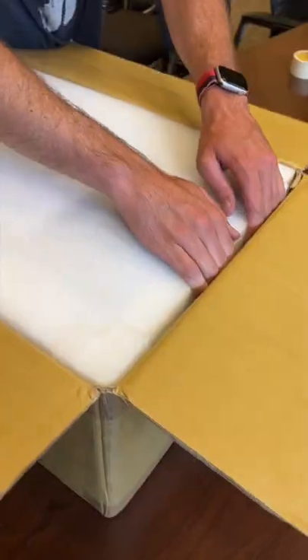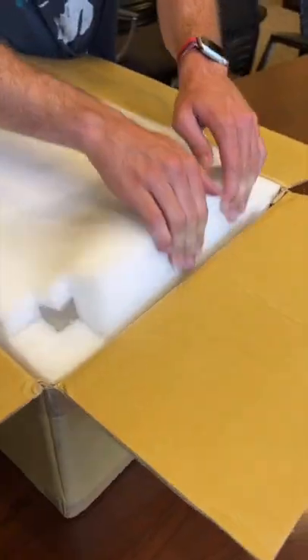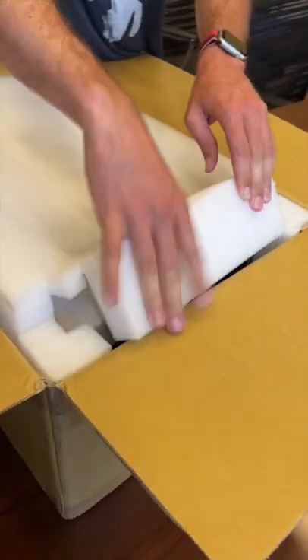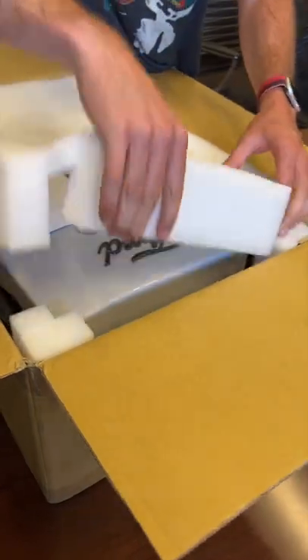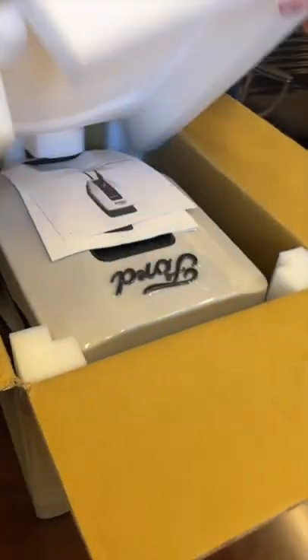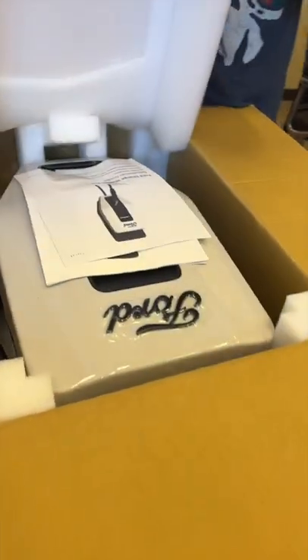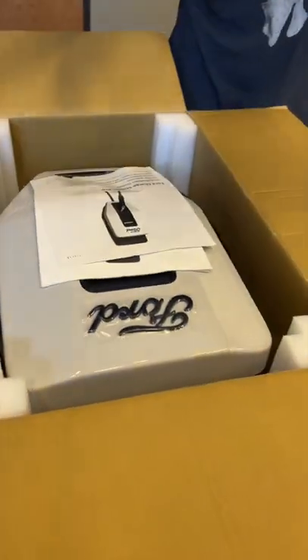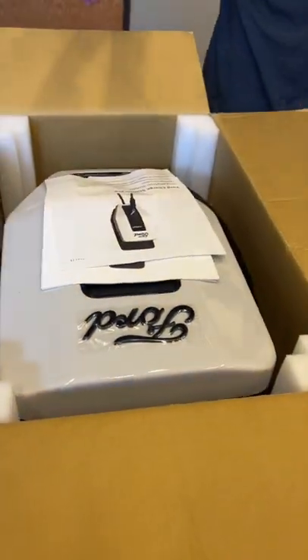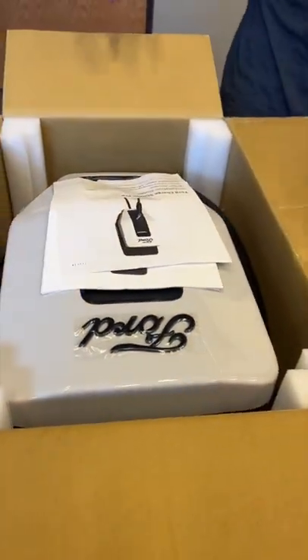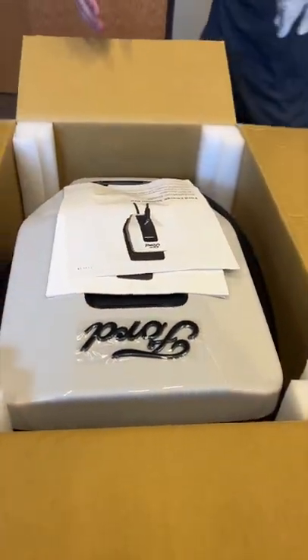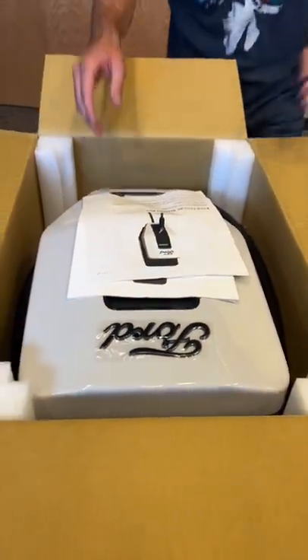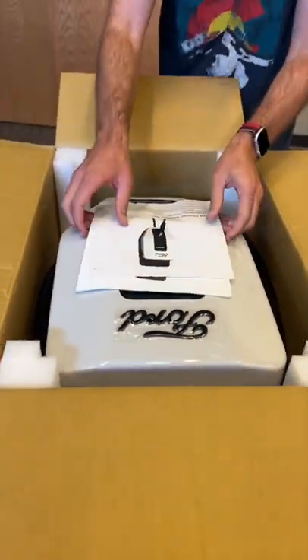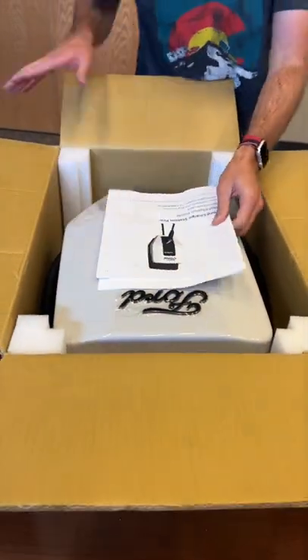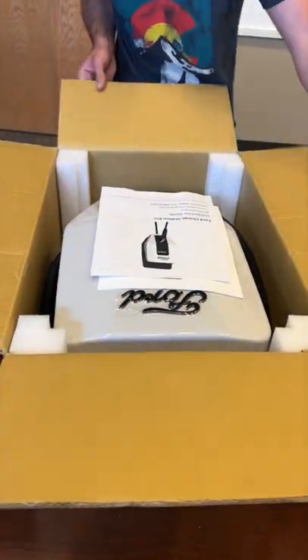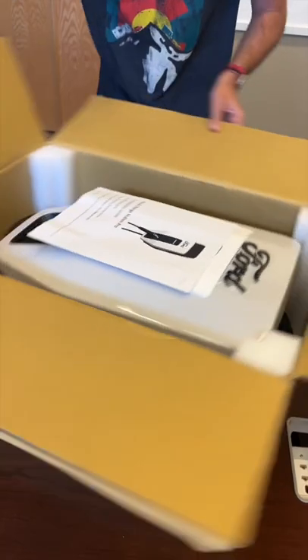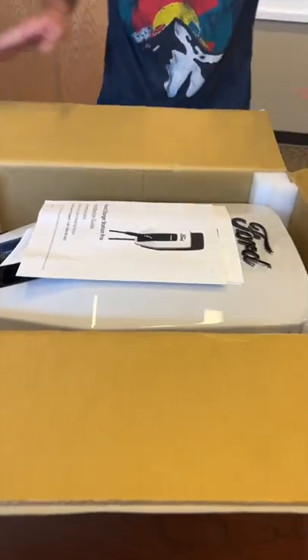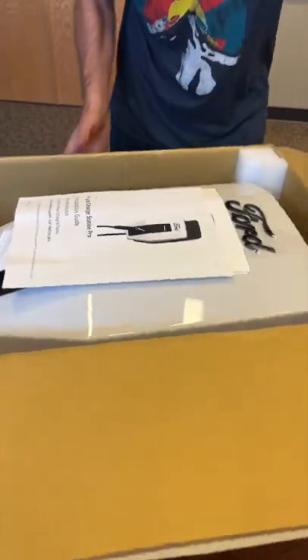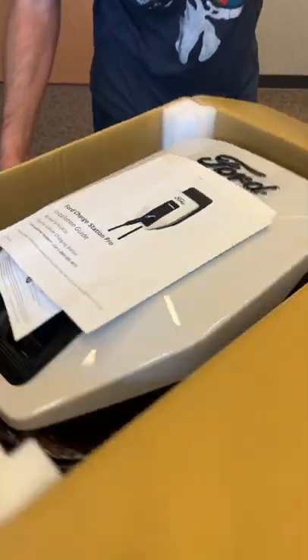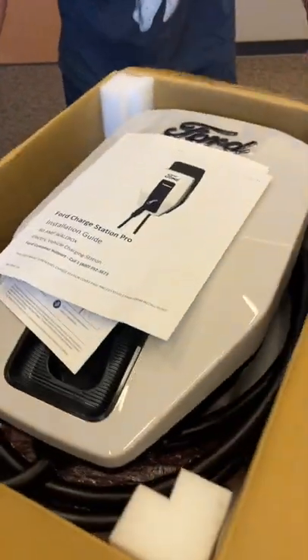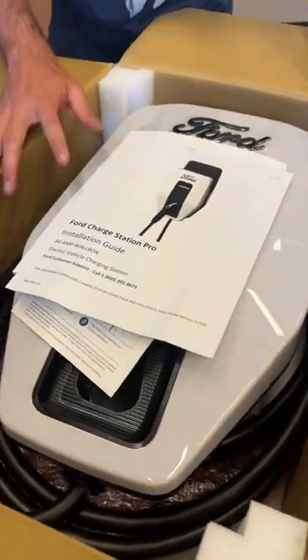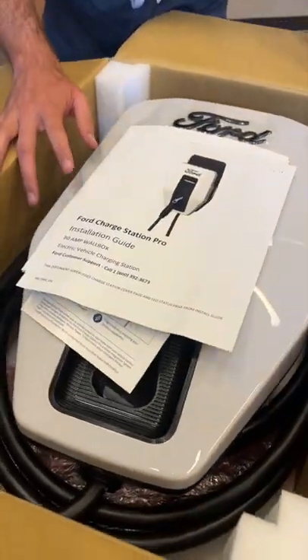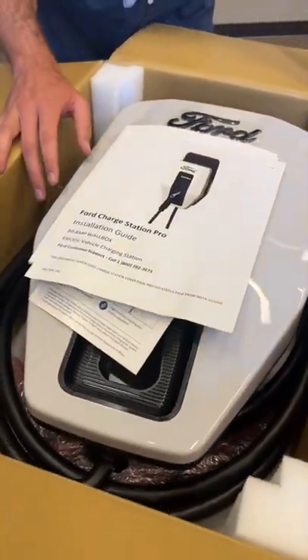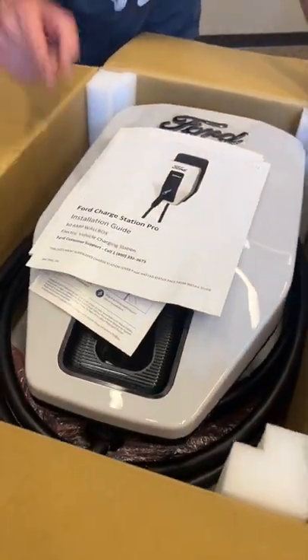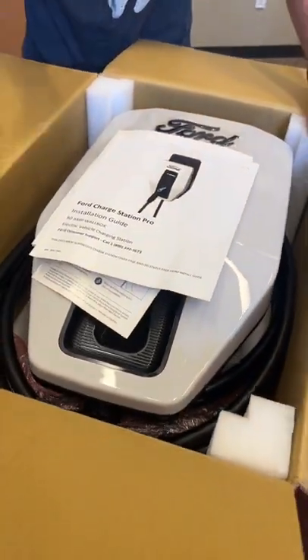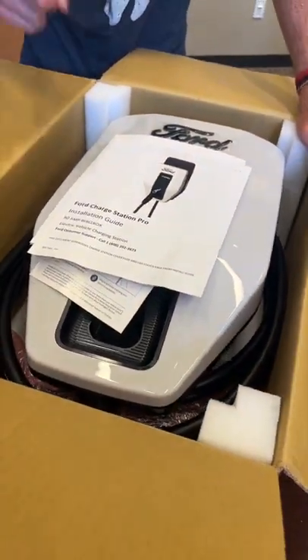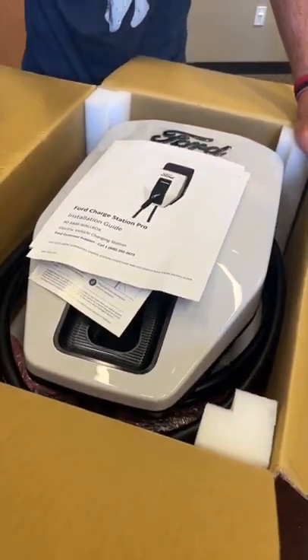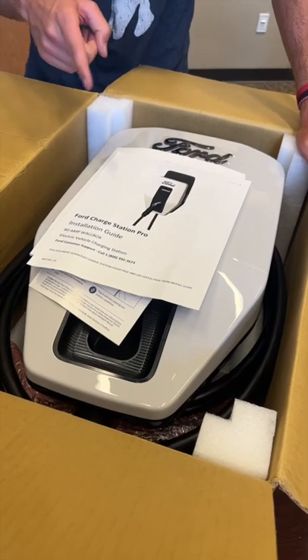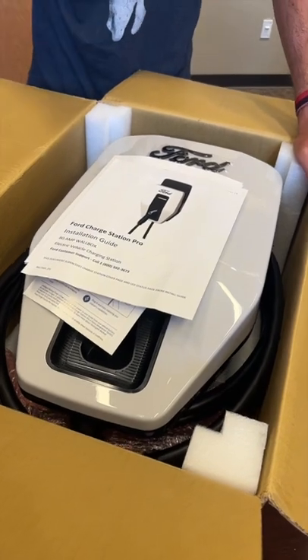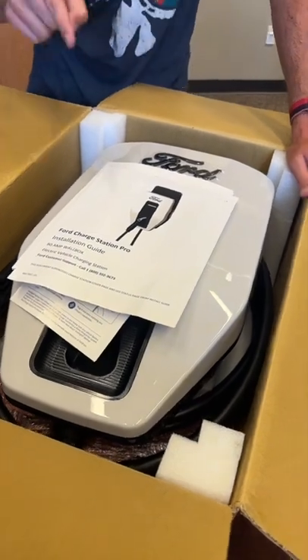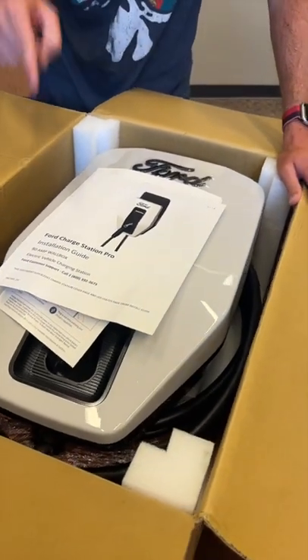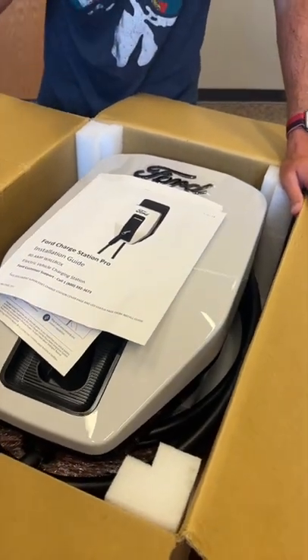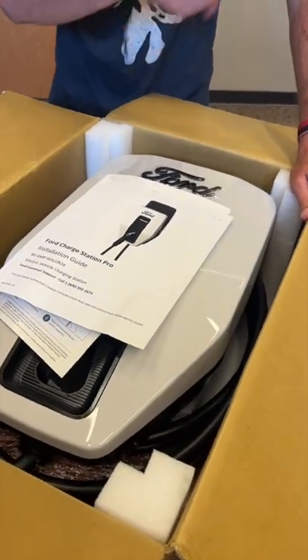This is a massive piece of foam, but you peel that back — look at that. The Ford Charging Station Pro. Not only does this have 80 amp capability, but it's able to do something very unusual.